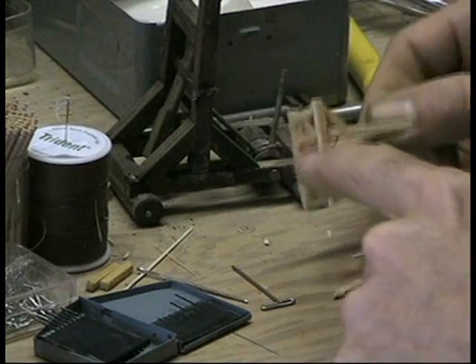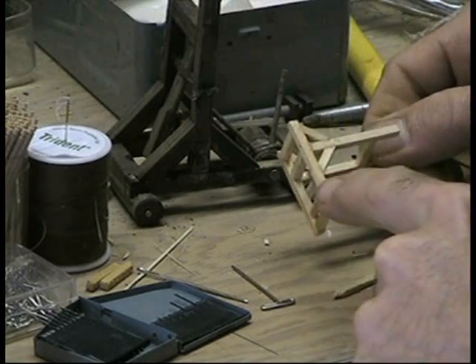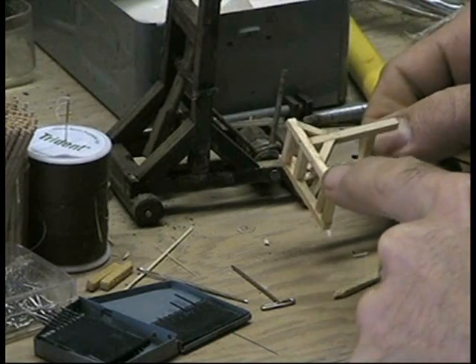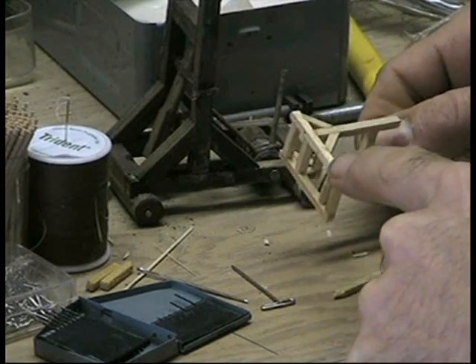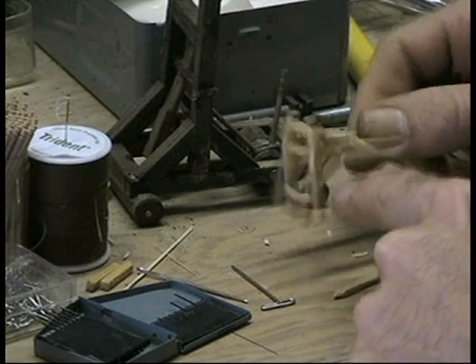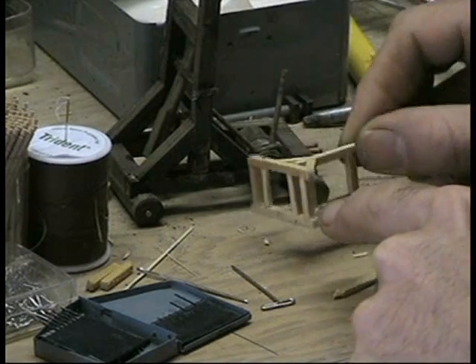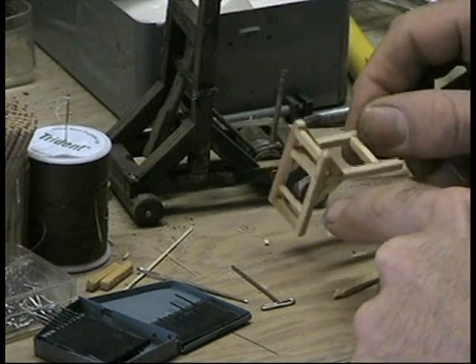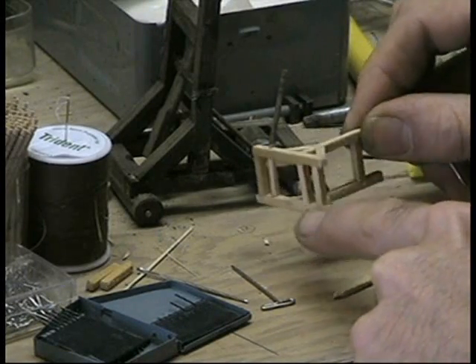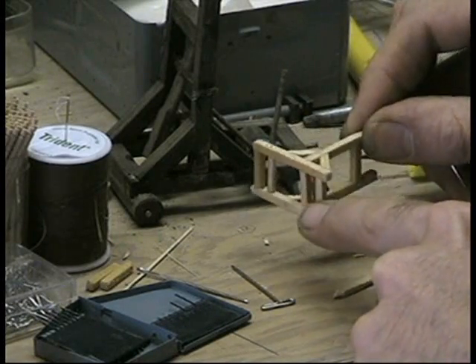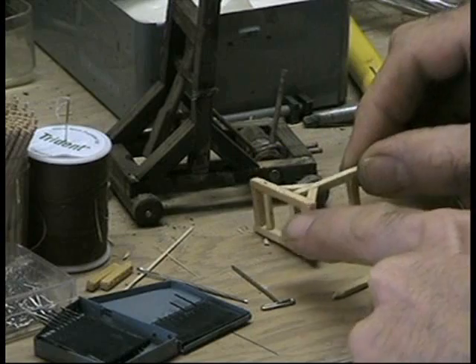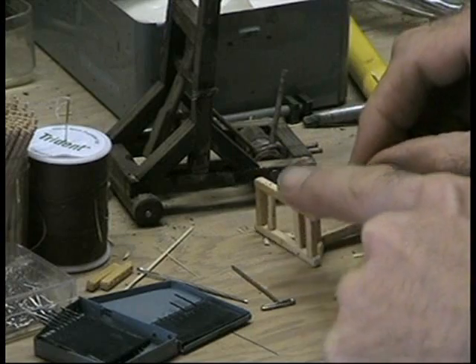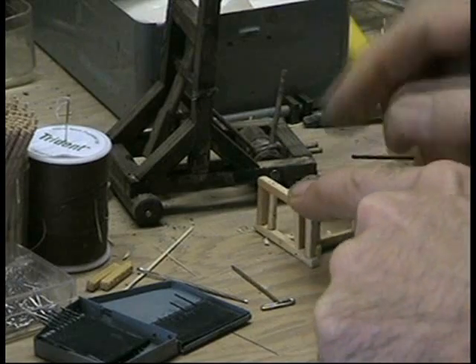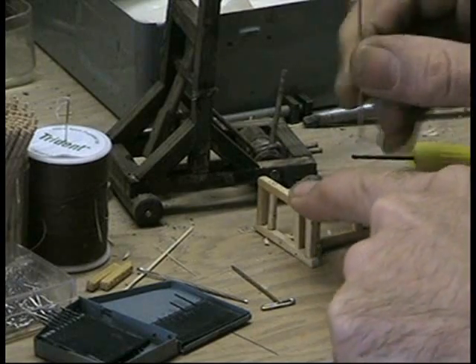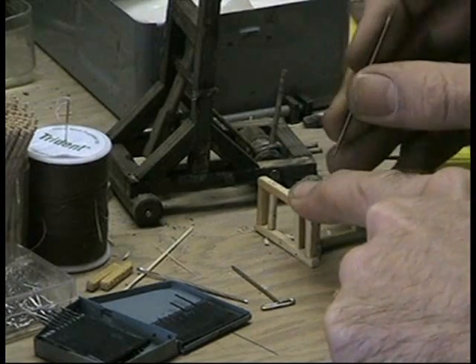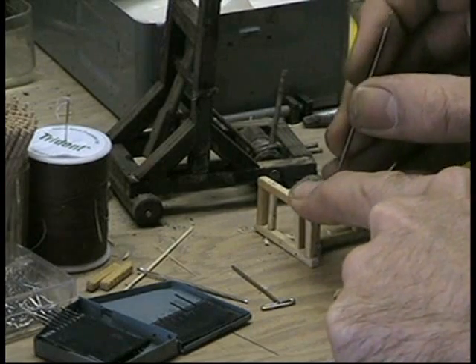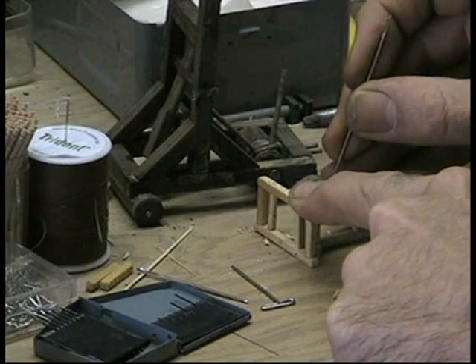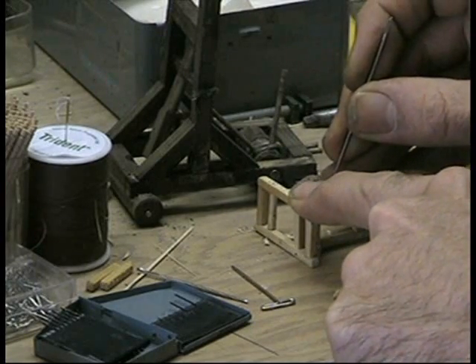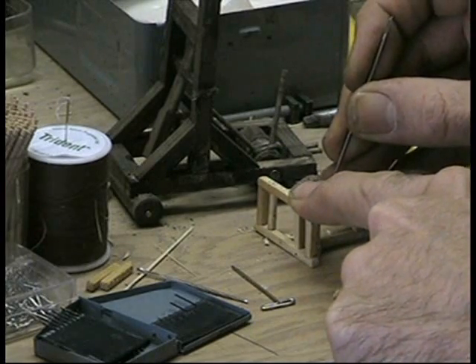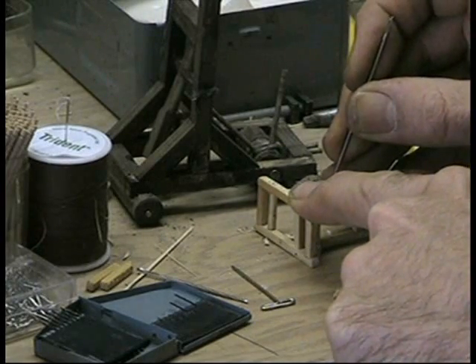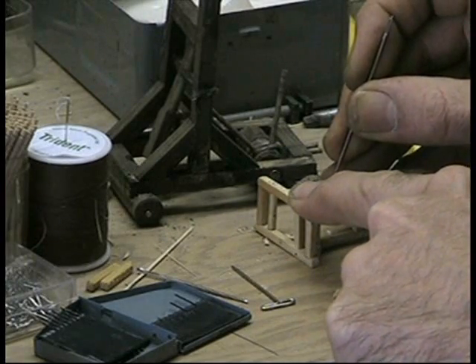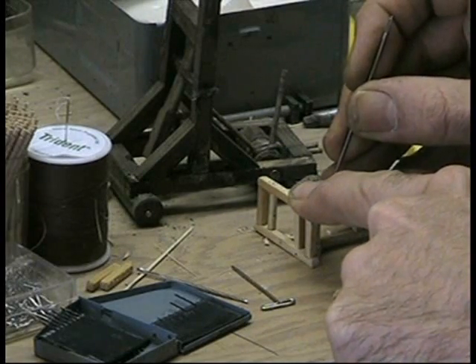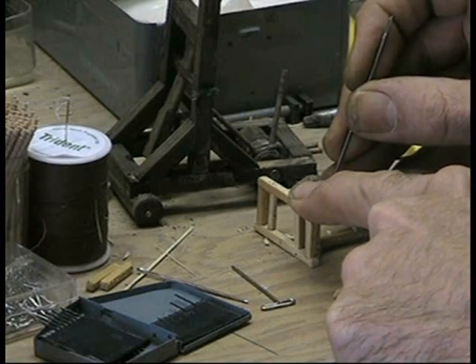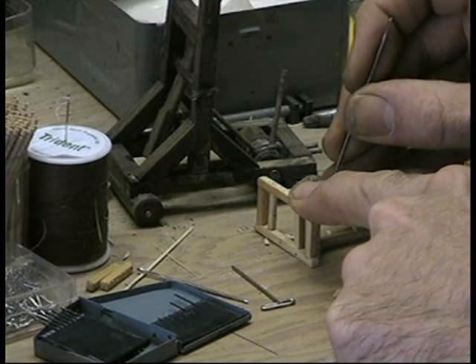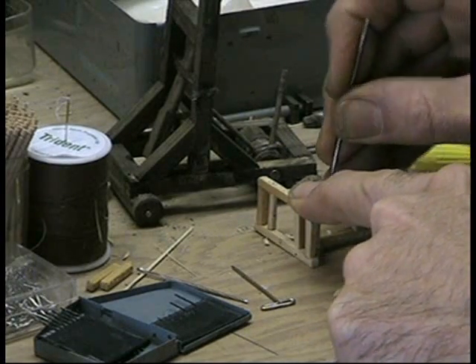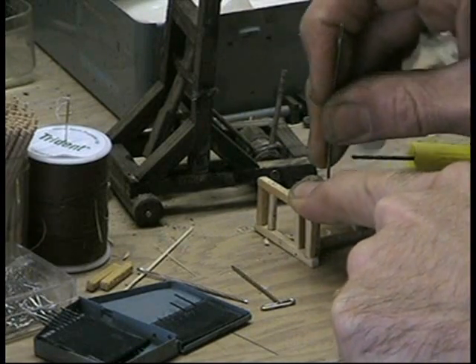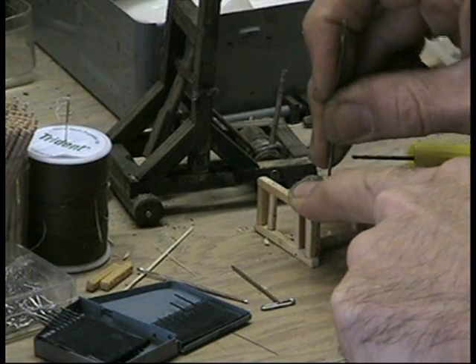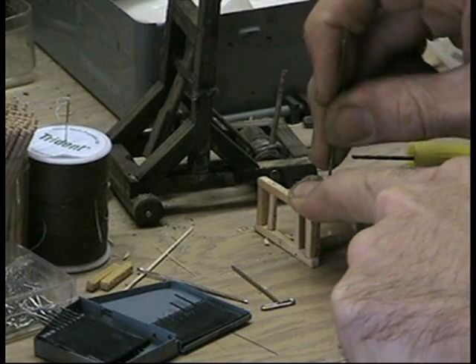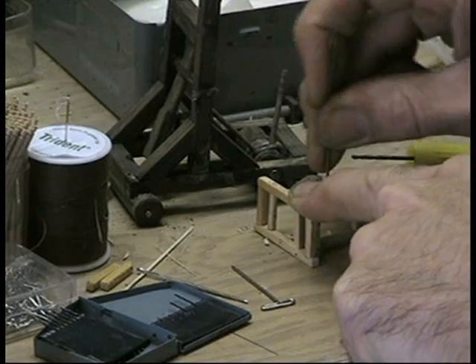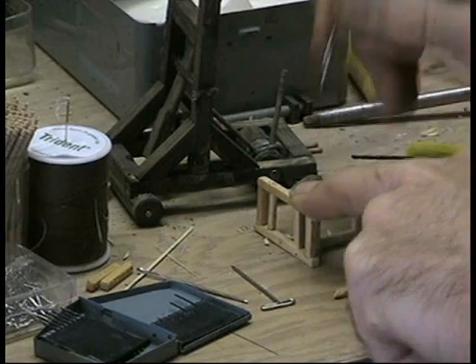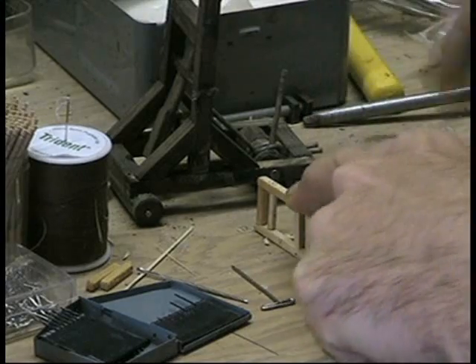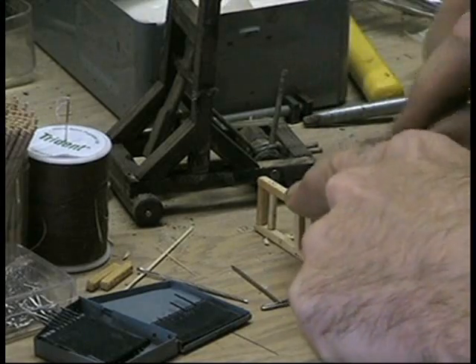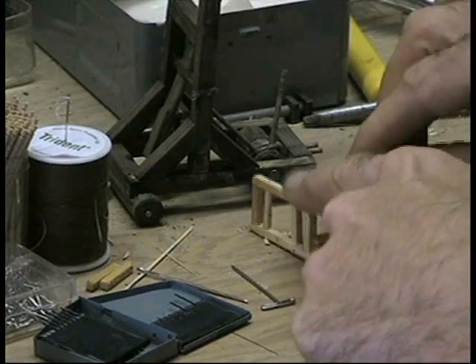So hopefully that's in the right spot. Might mess it up a little bit — you won't notice it here anyways. So that's where I'm going to drill.